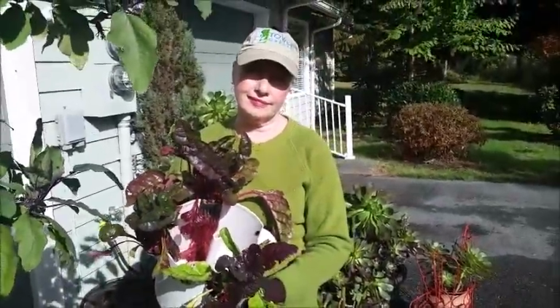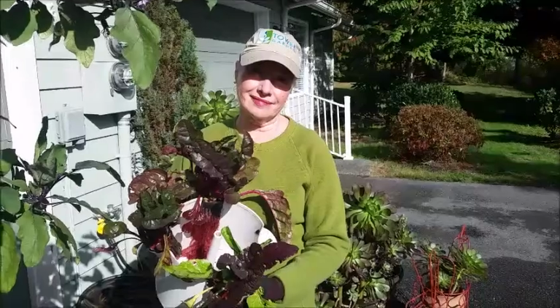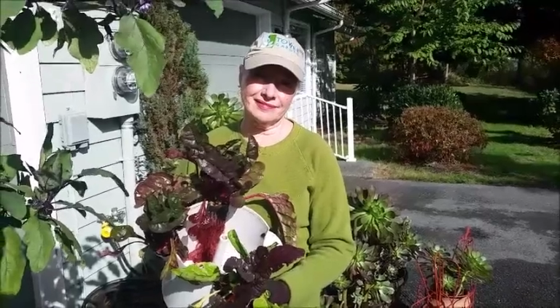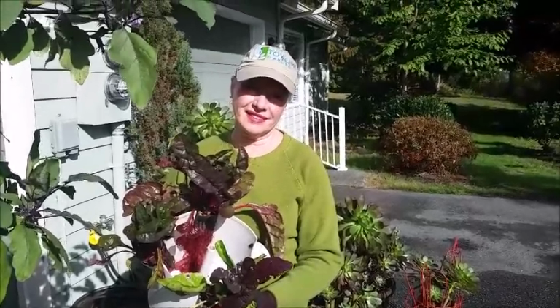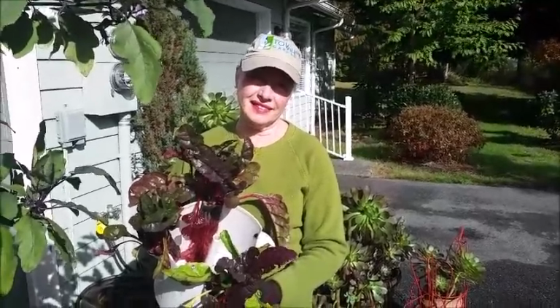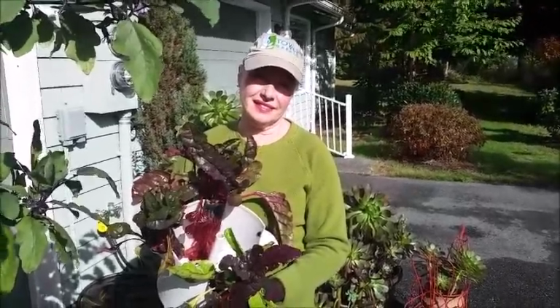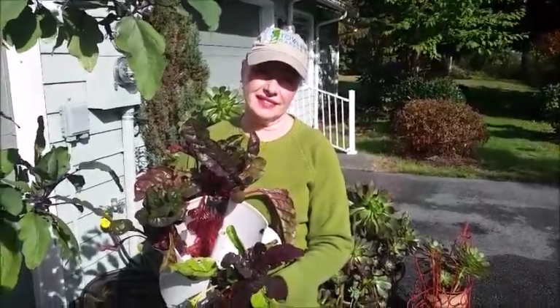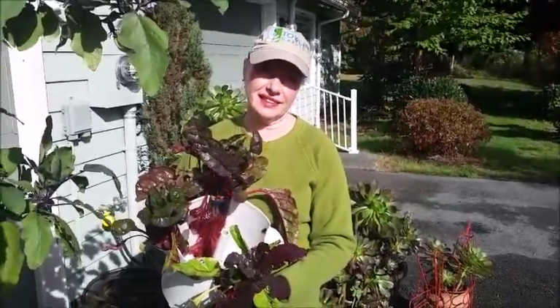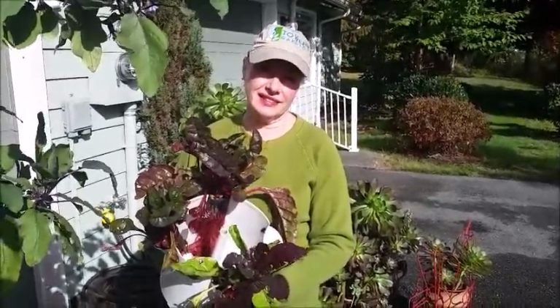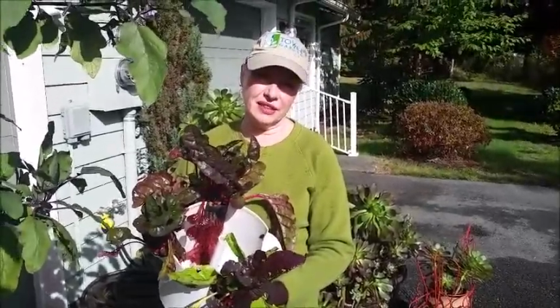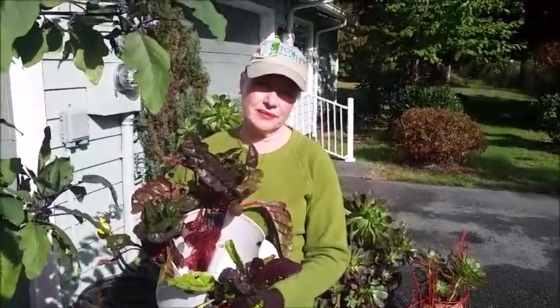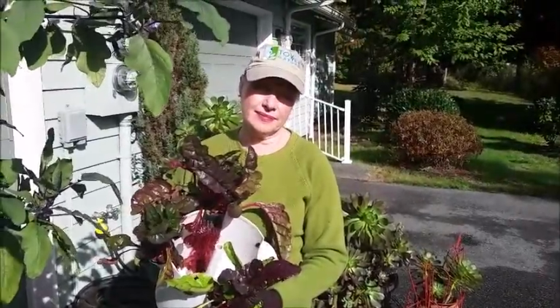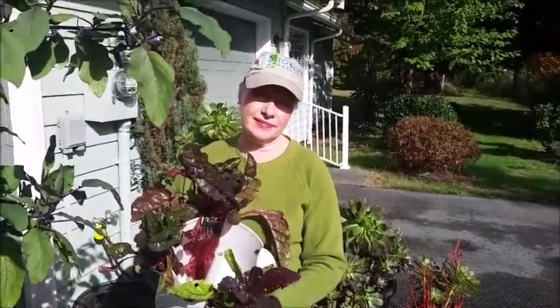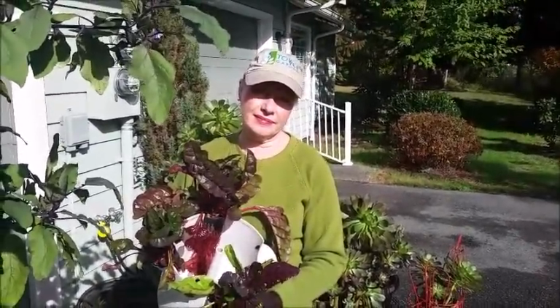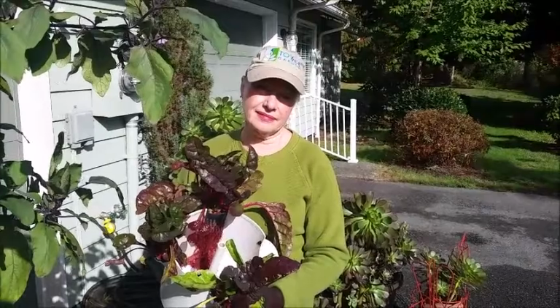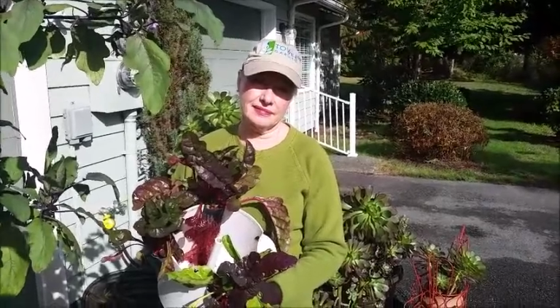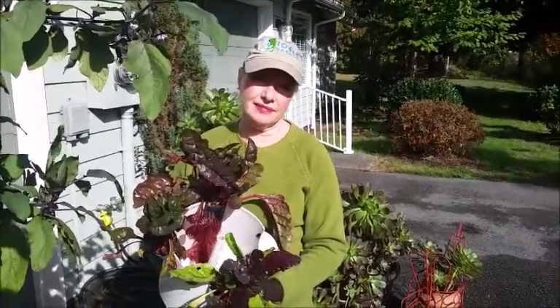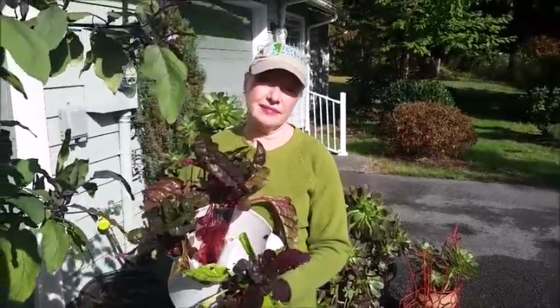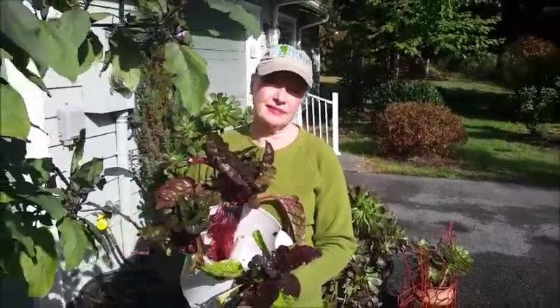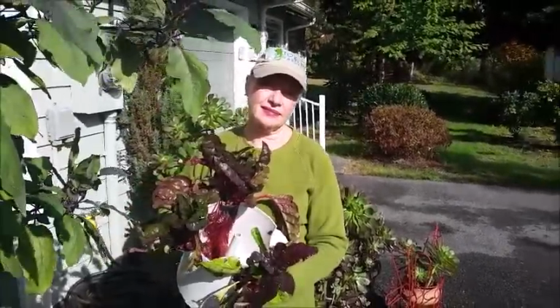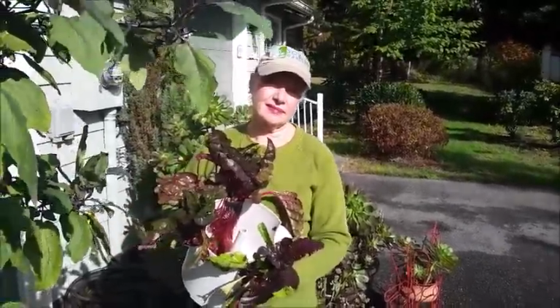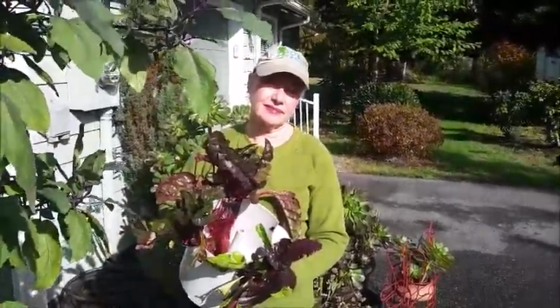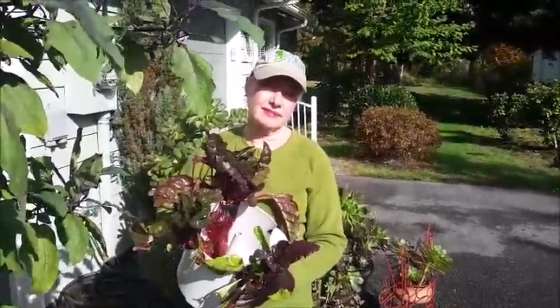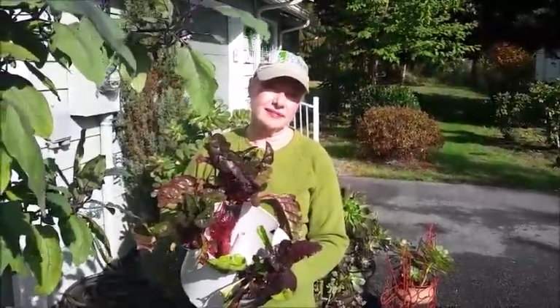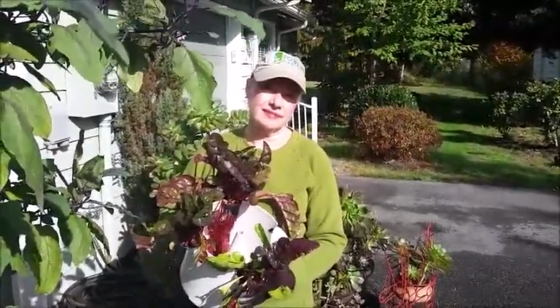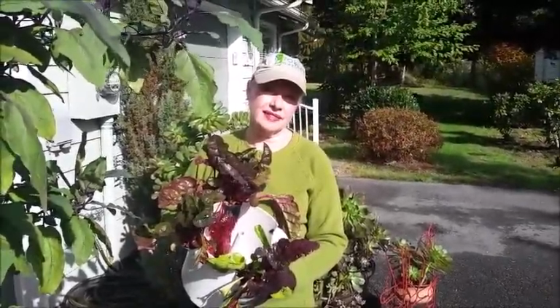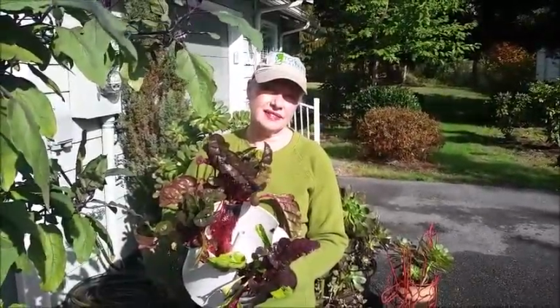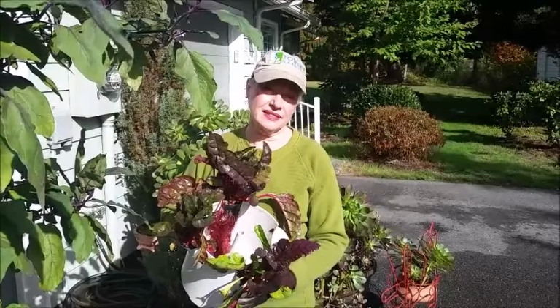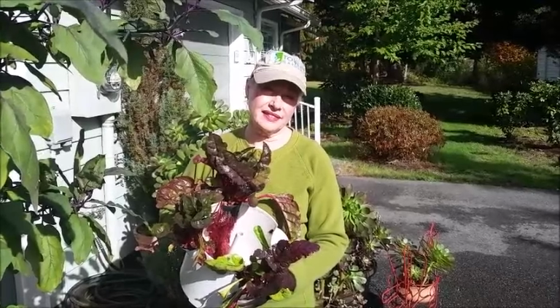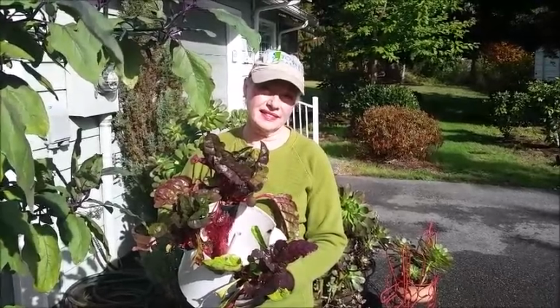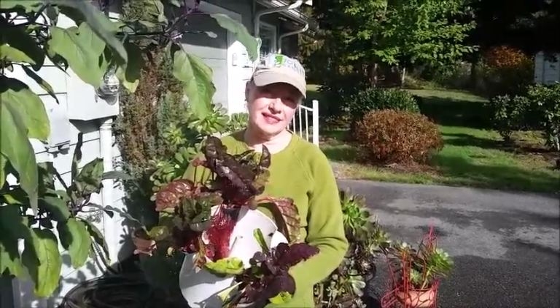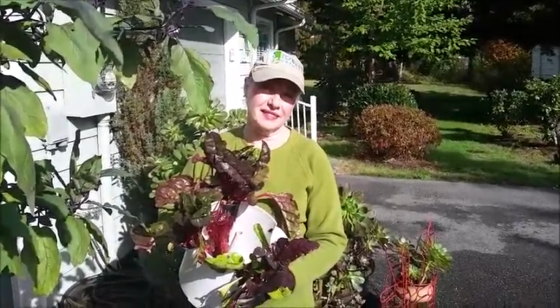This is Bob. If you want to know more, go to our blog BackyardTowerGarden.com or visit our website www.growingplantsgrowingpeople.com. Bye.